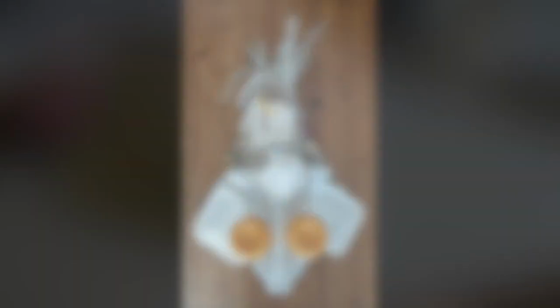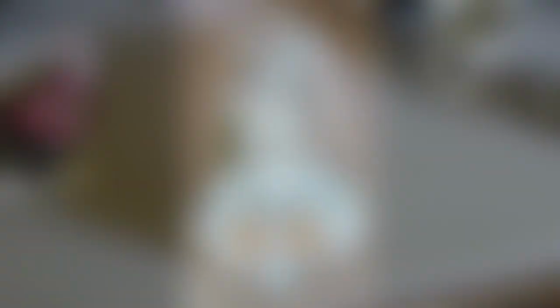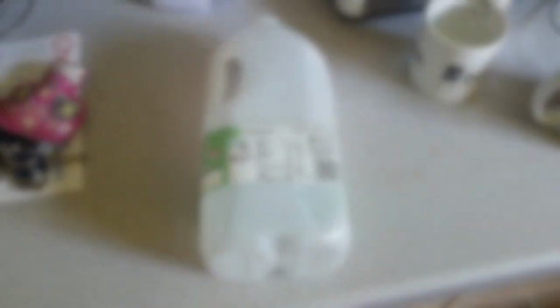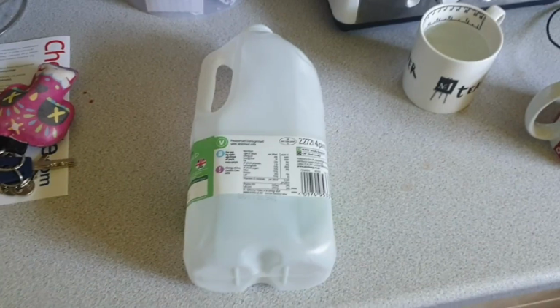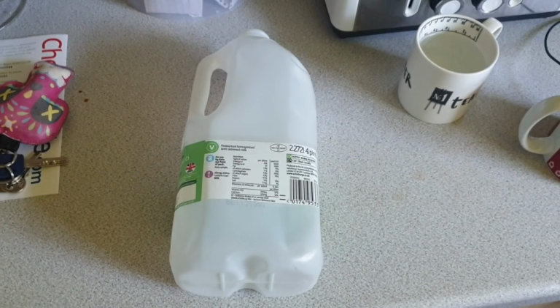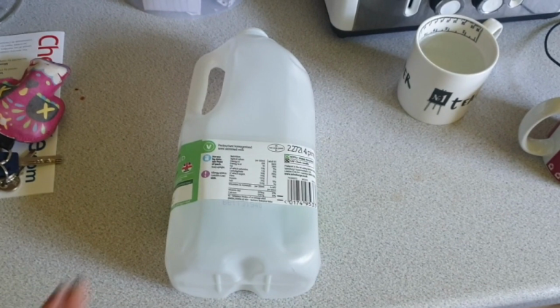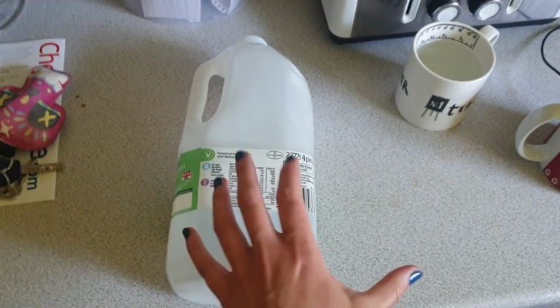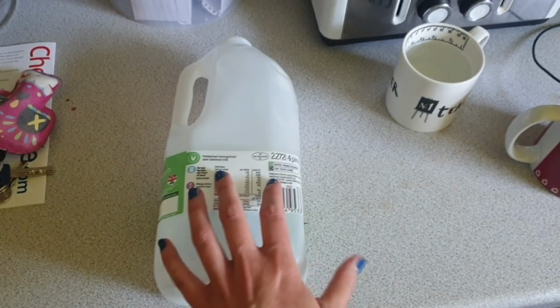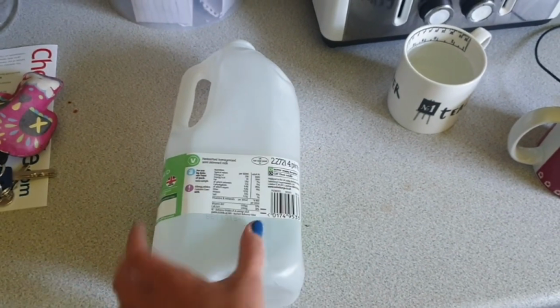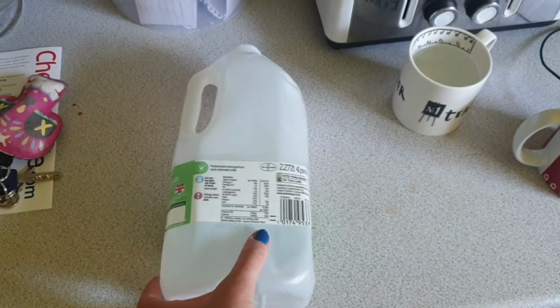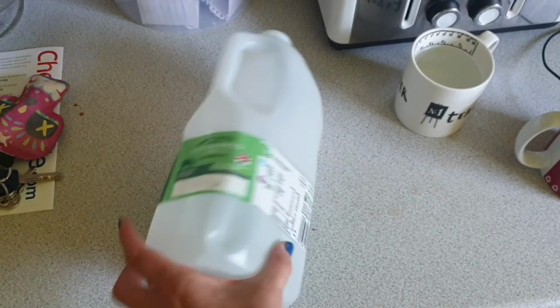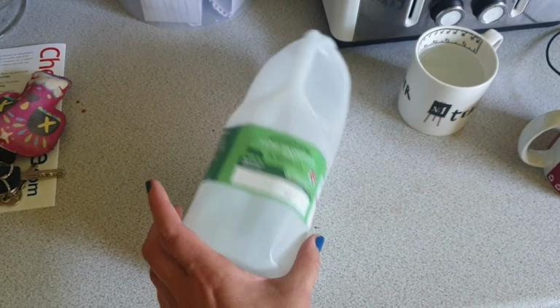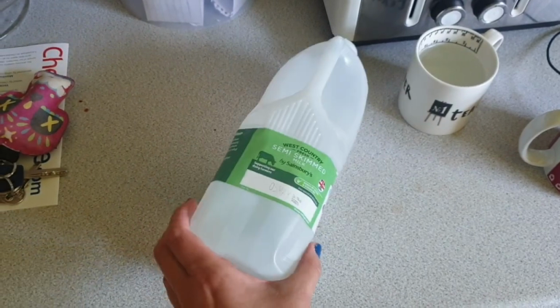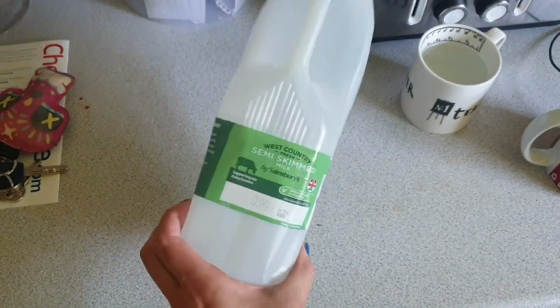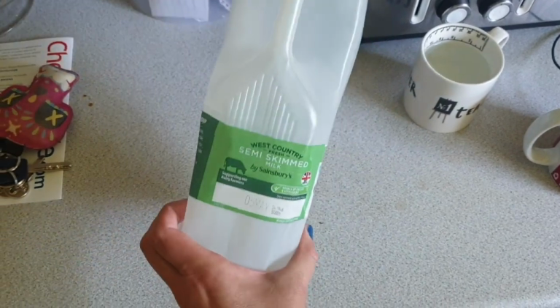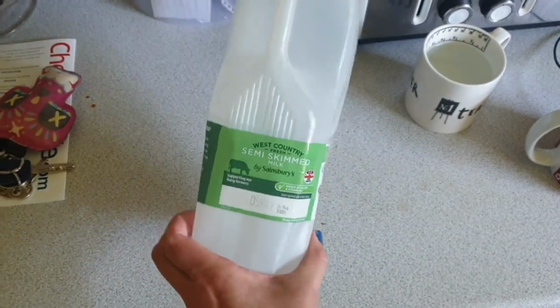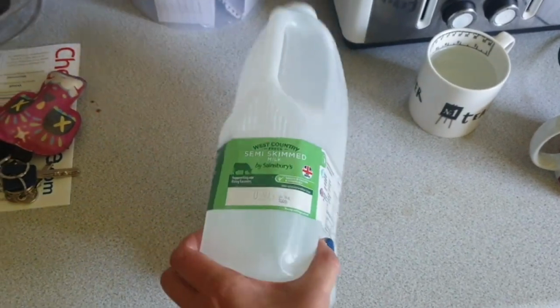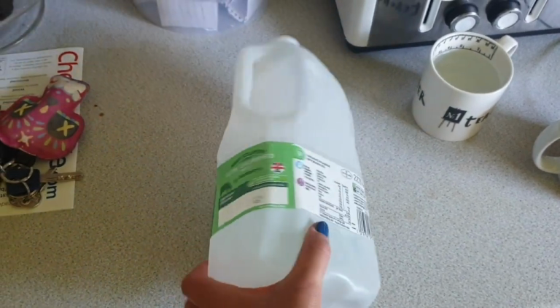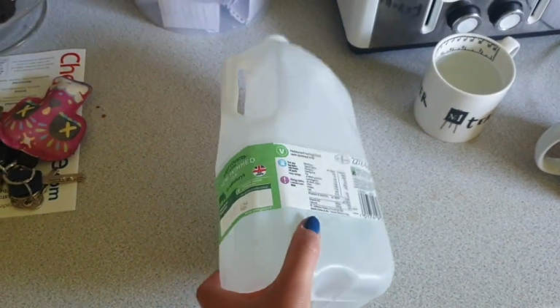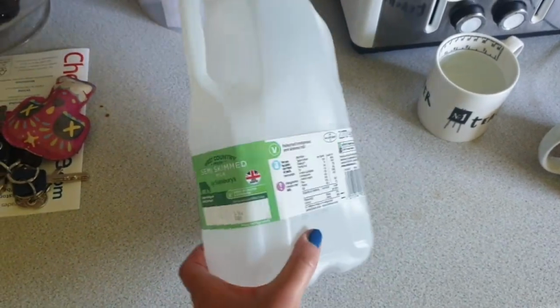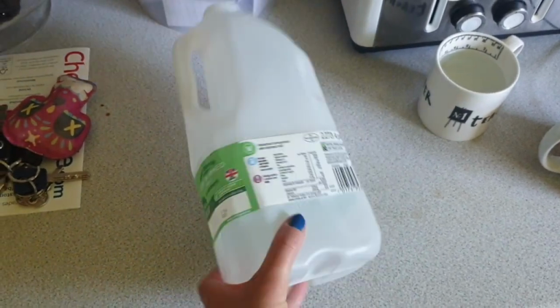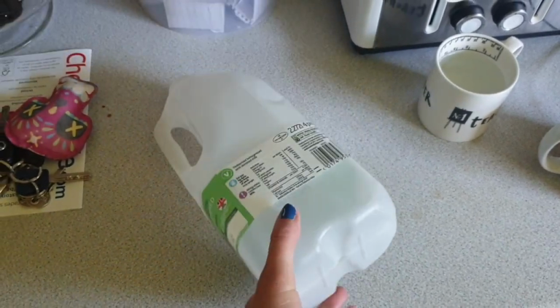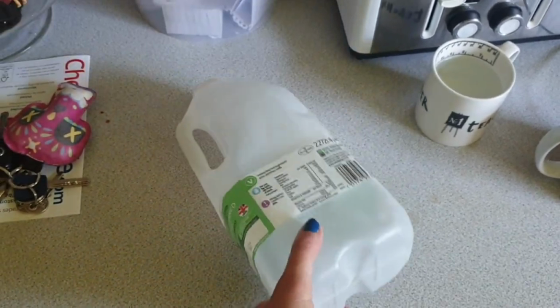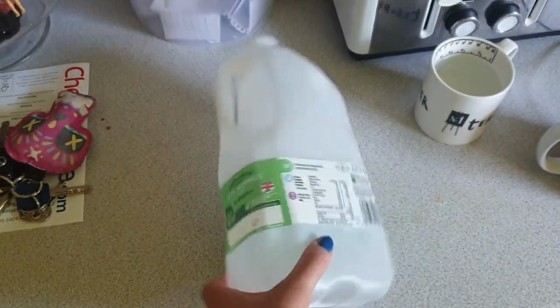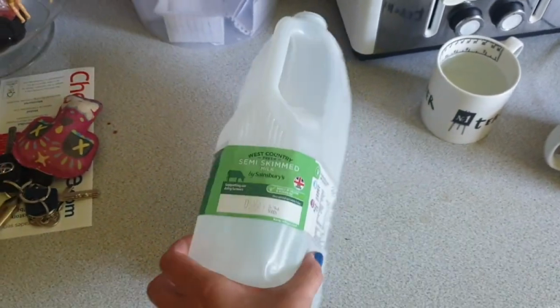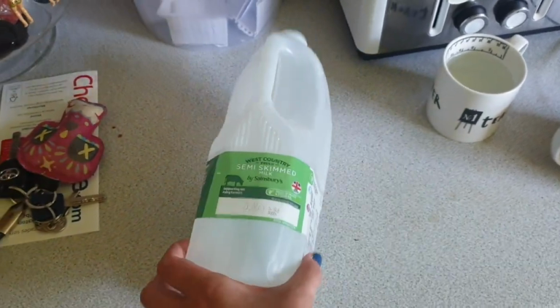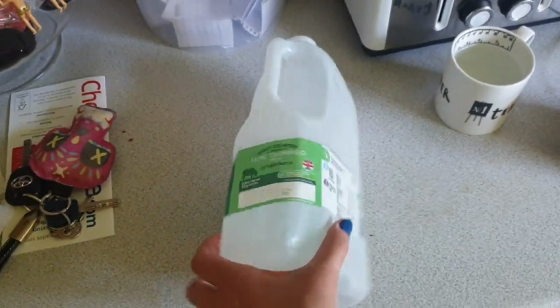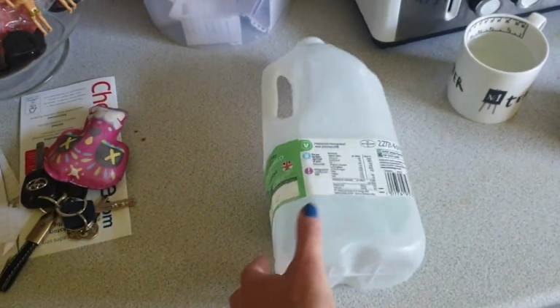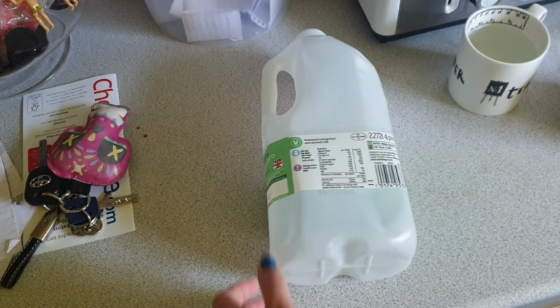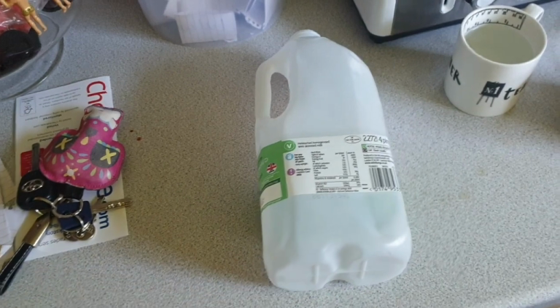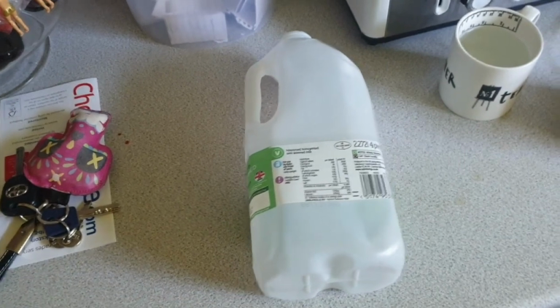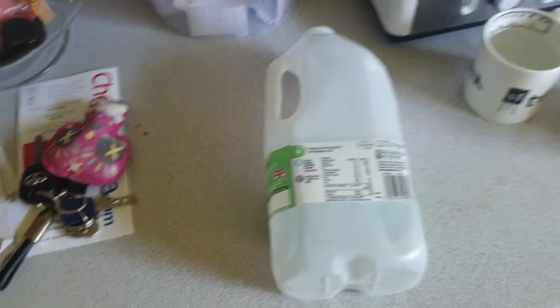To make your mask, you're going to need a milk bottle. I've got a lovely four pinter, but two pints will do. Even one pint of milk you can do something with.